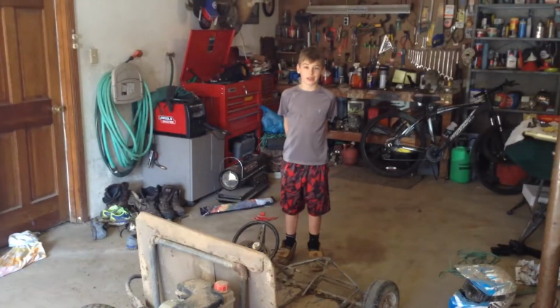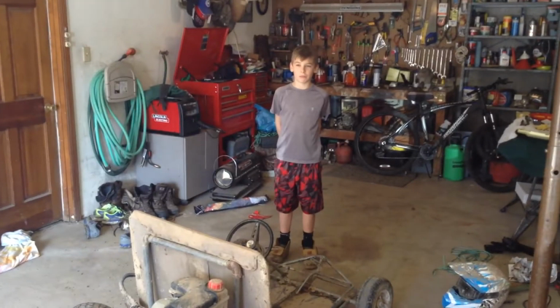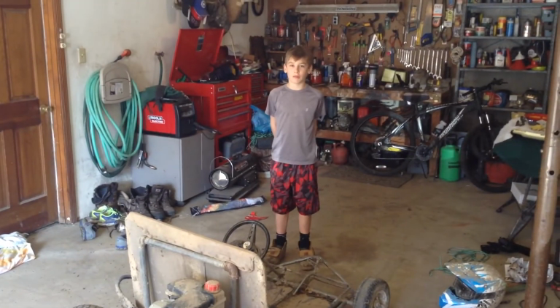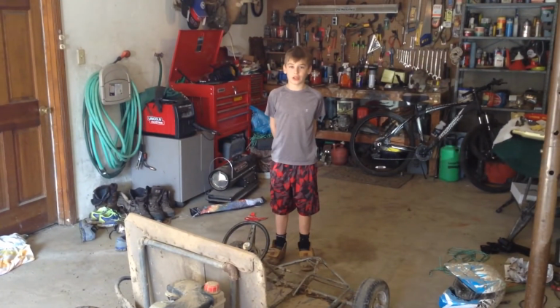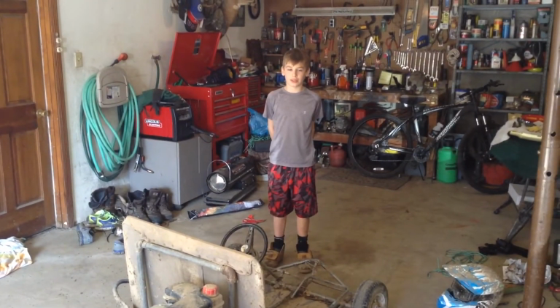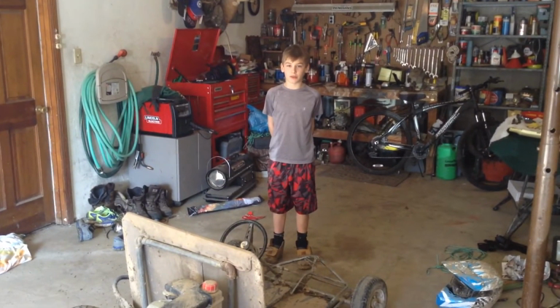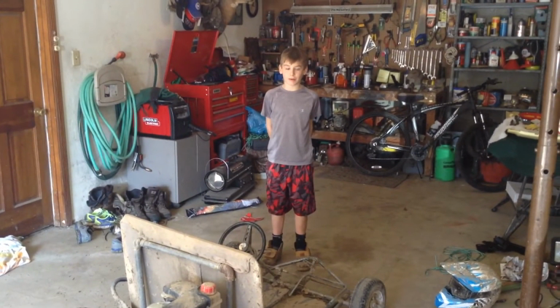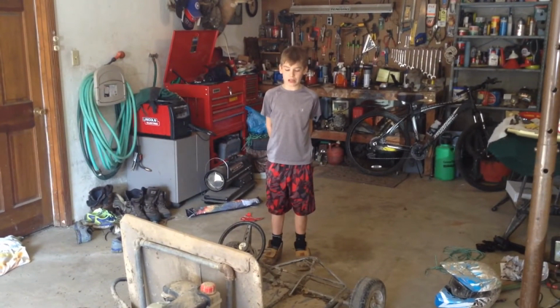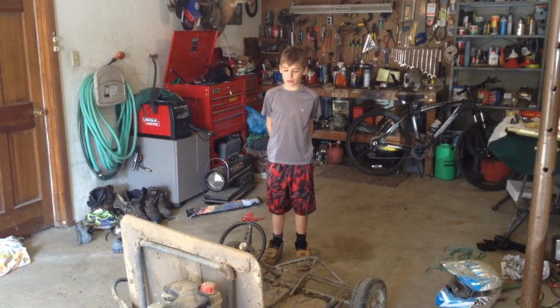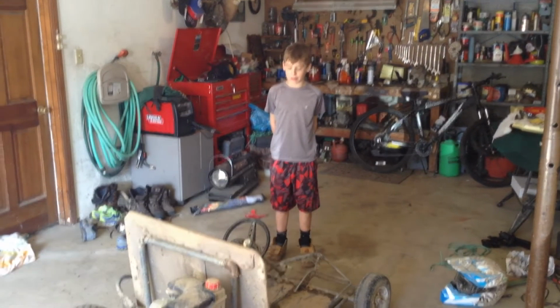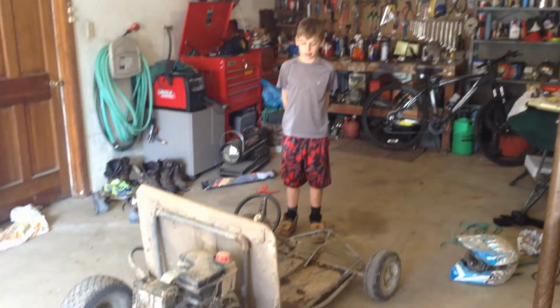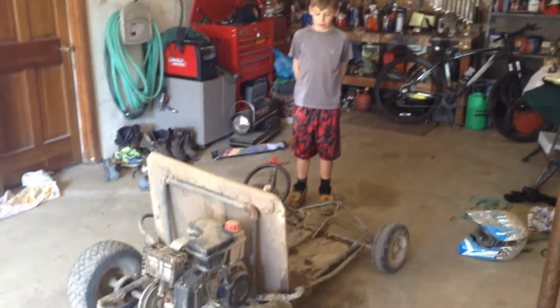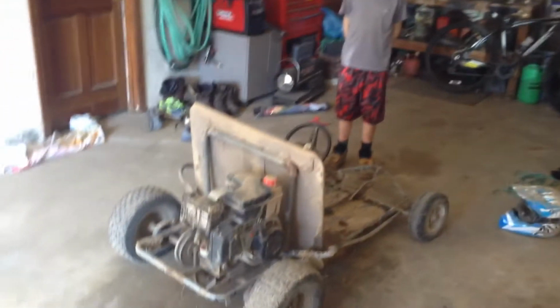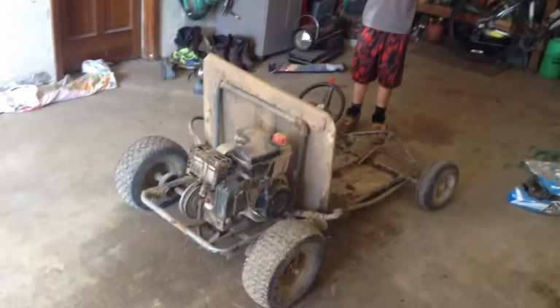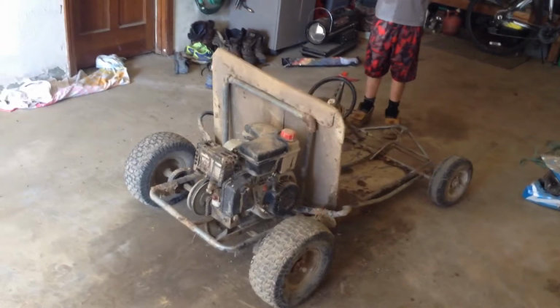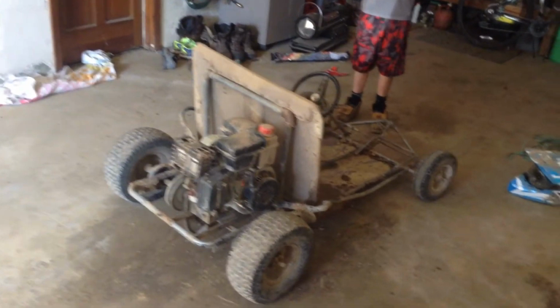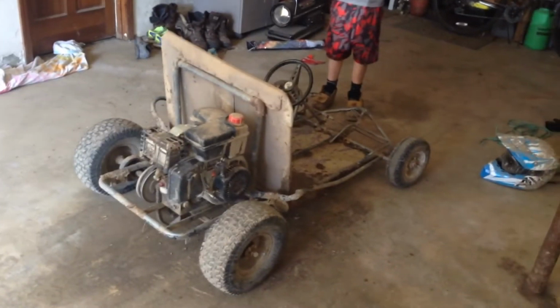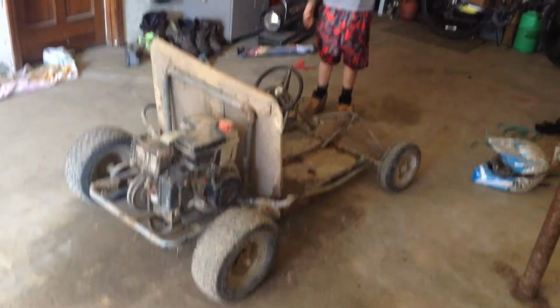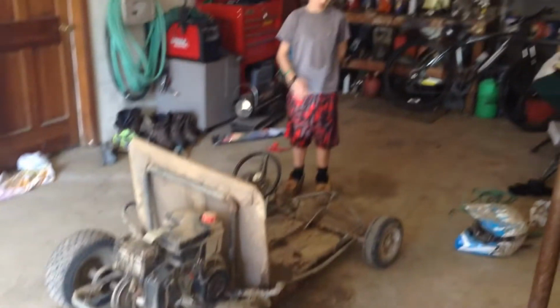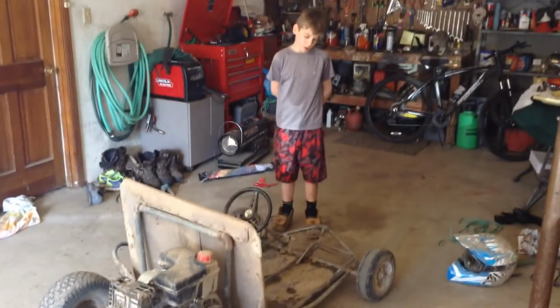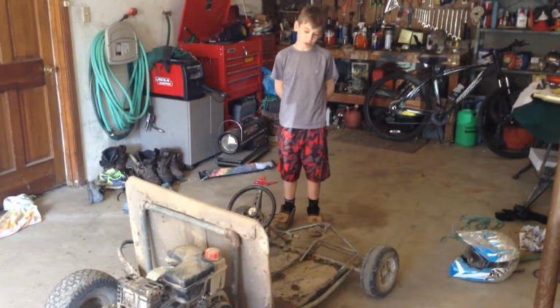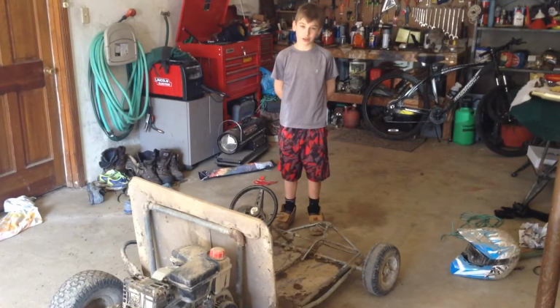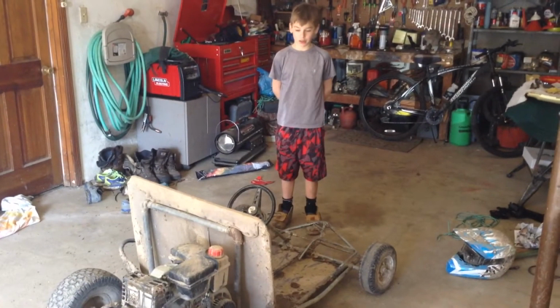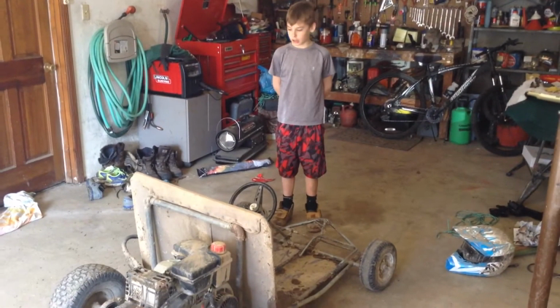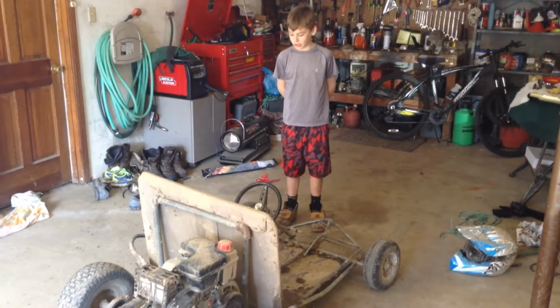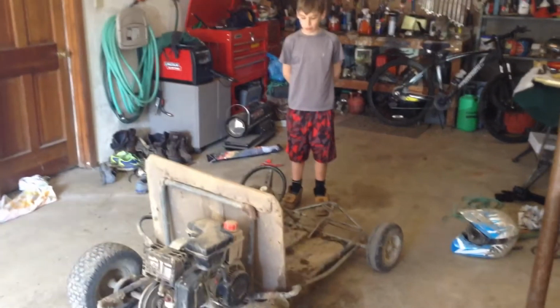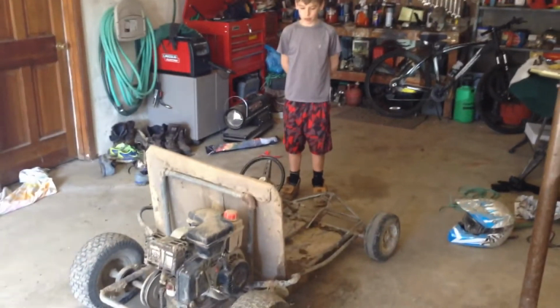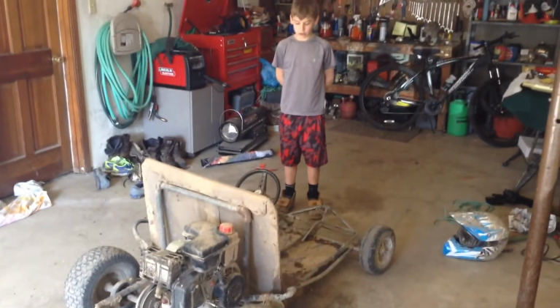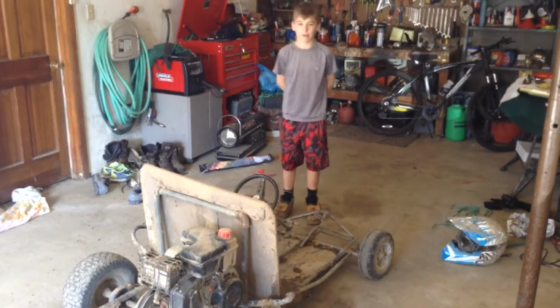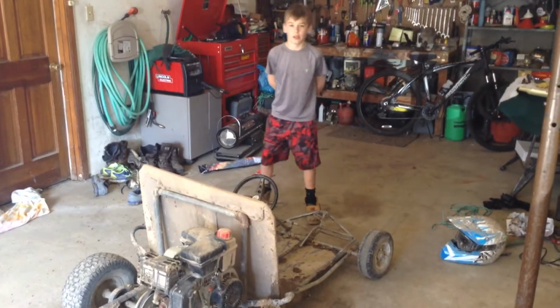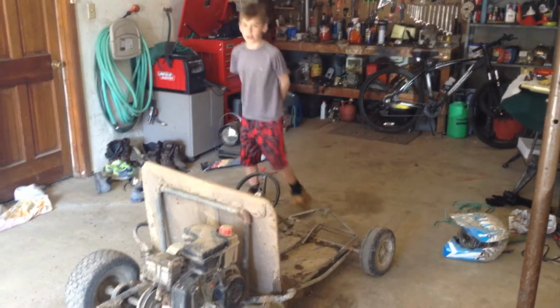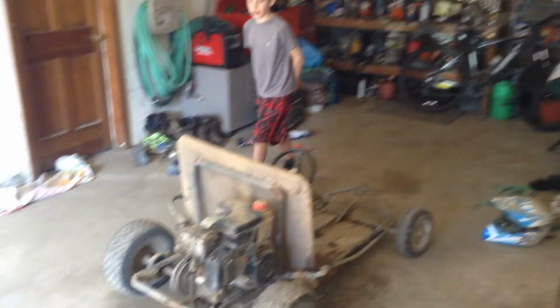This is Running Avengers here, and today we are in my garage and we are going to be showing you my go-kart here, or one of my go-karts. So let's get started.